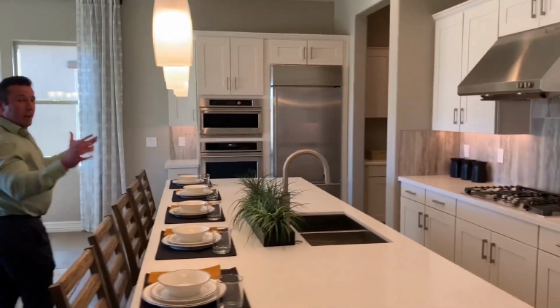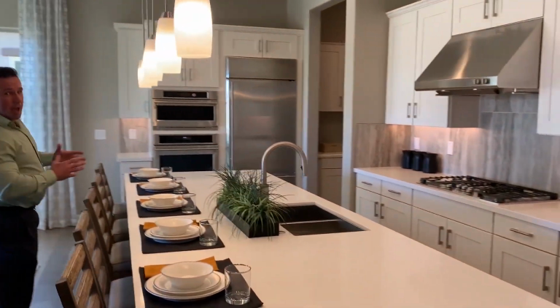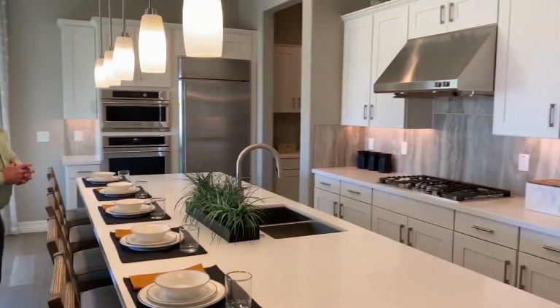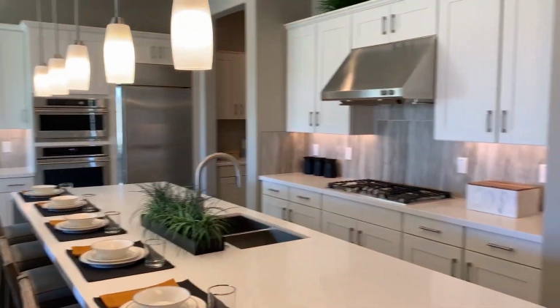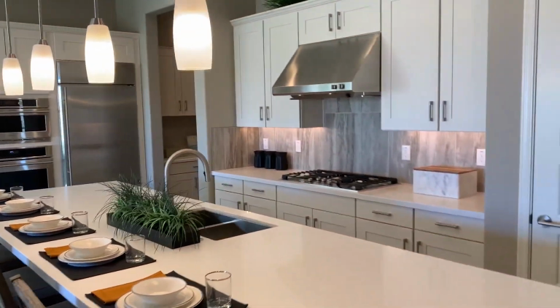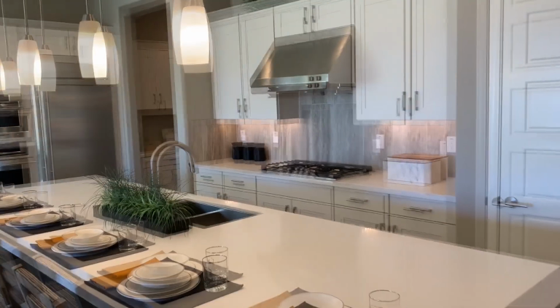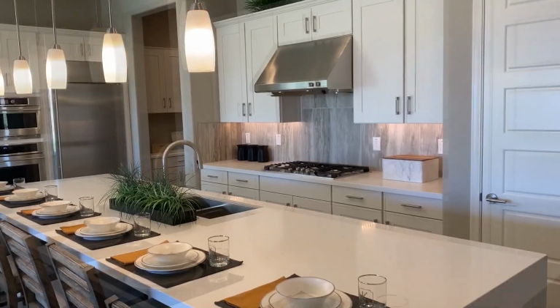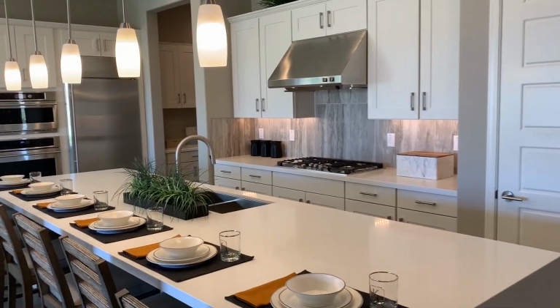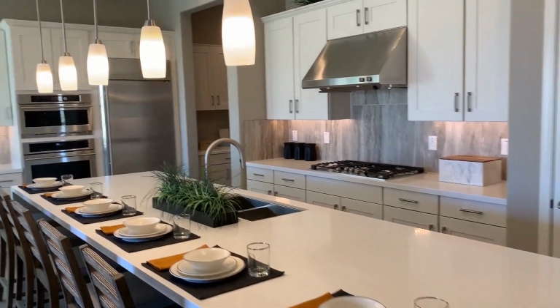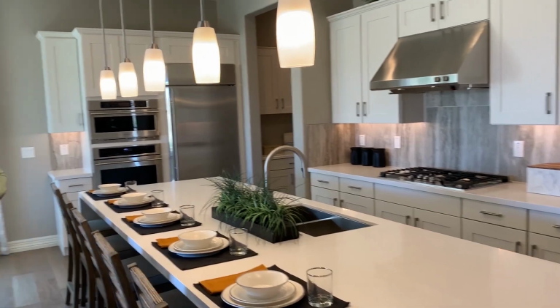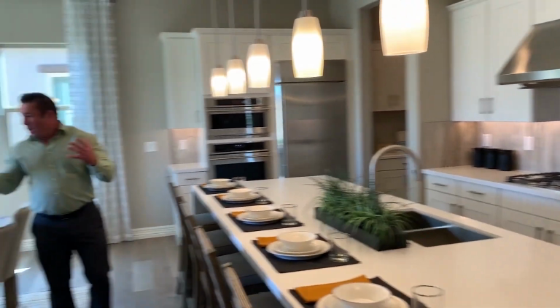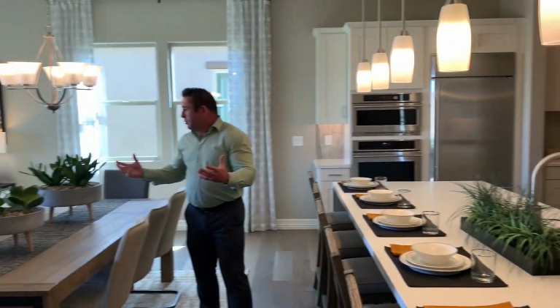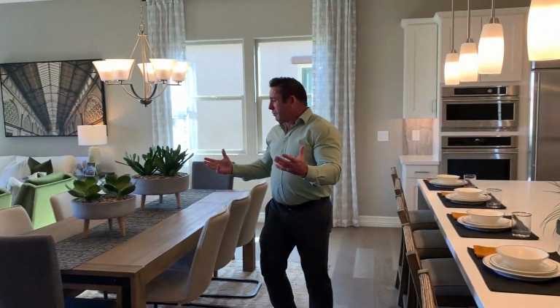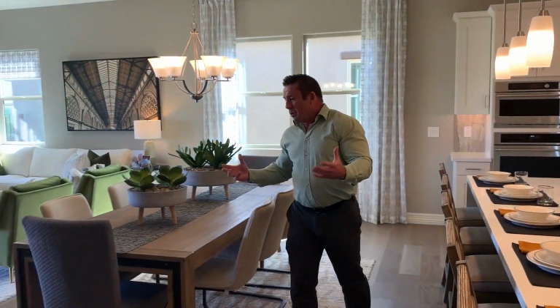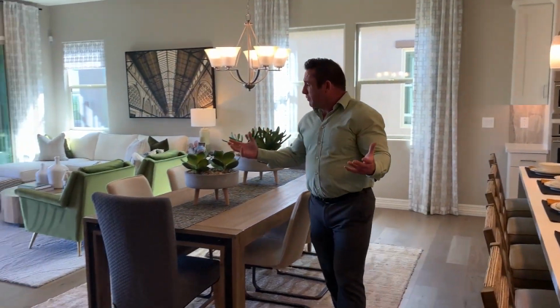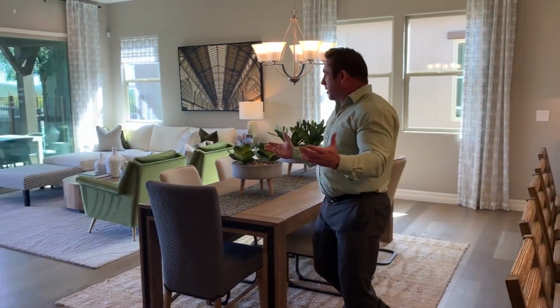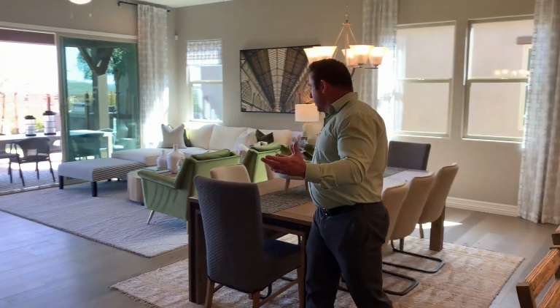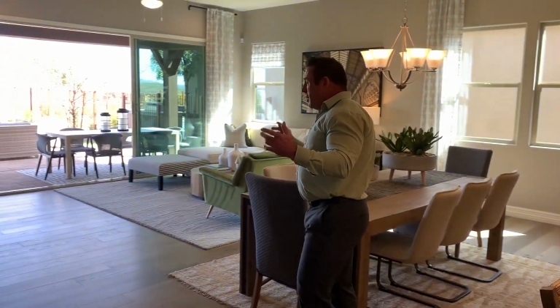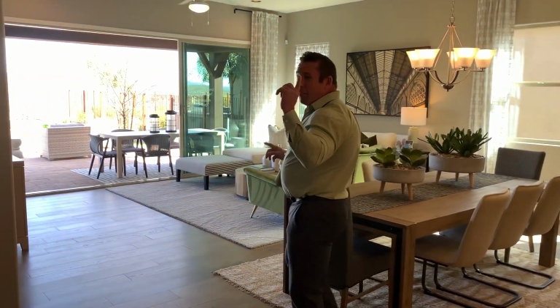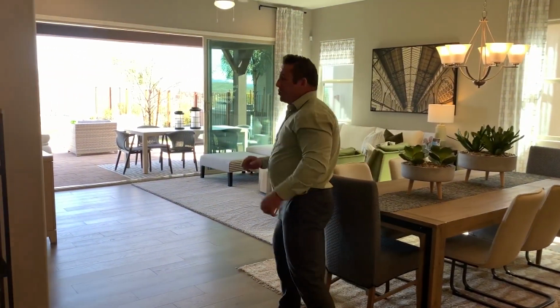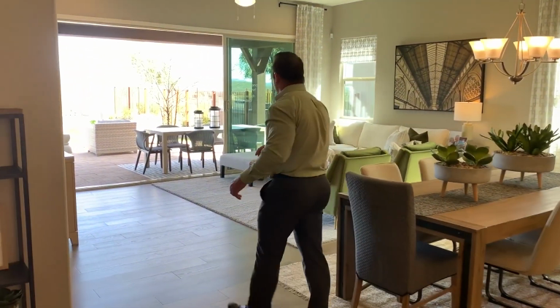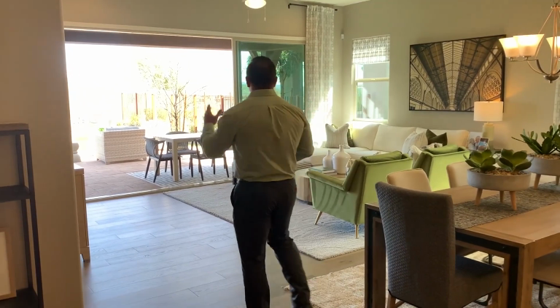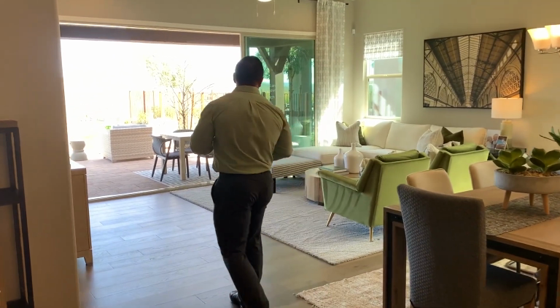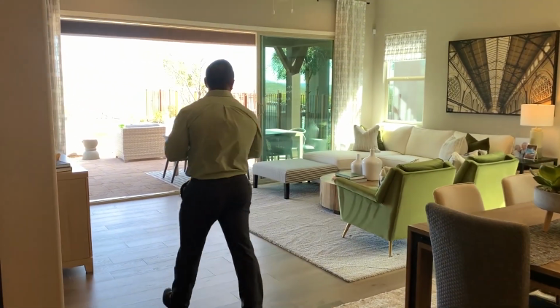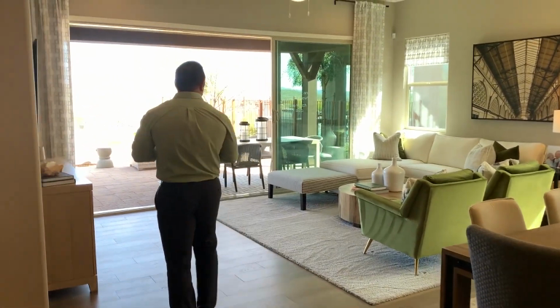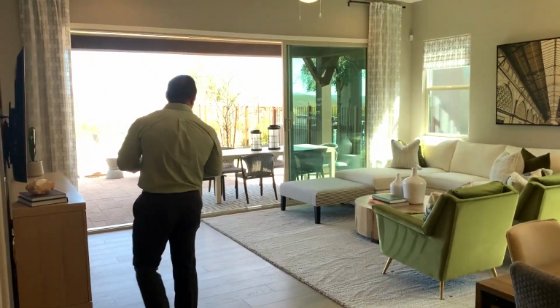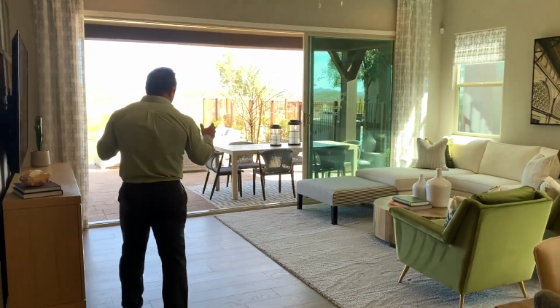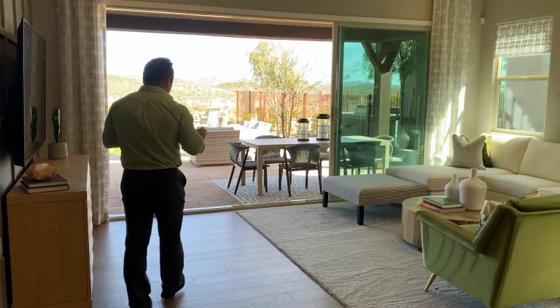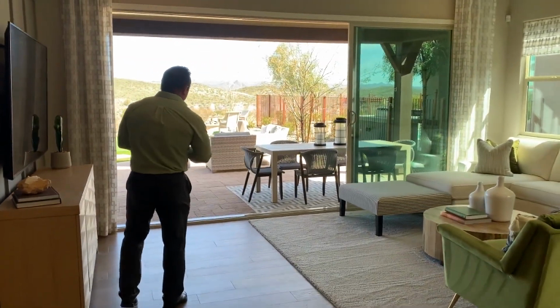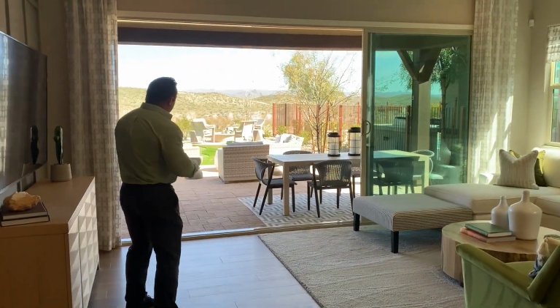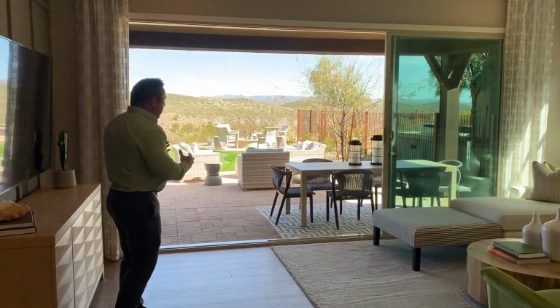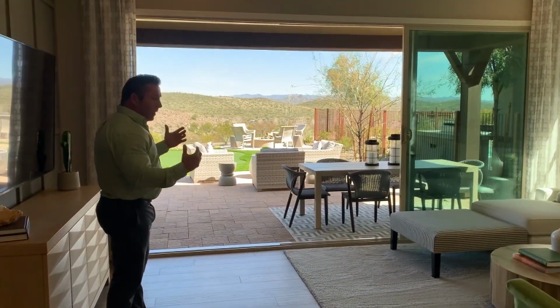There's lots of cabinet space. Off the kitchen, you'll find a huge great room, perfect for entertaining. One of my favorite features is this big sliding glass door you can see here, which is perfect to bring the outside in.